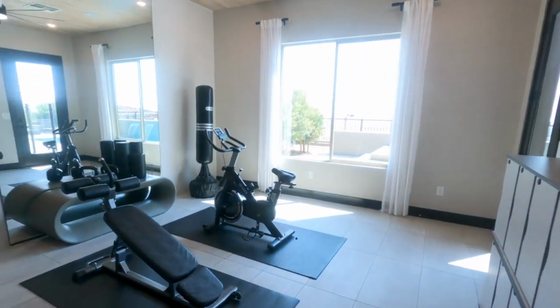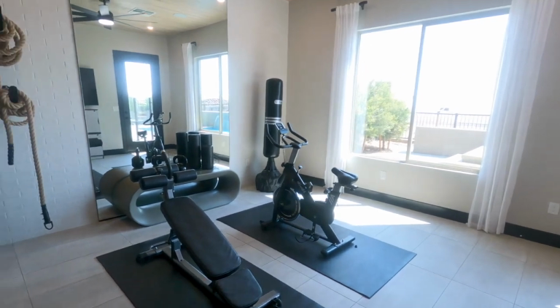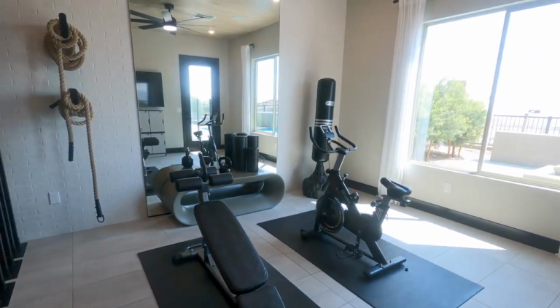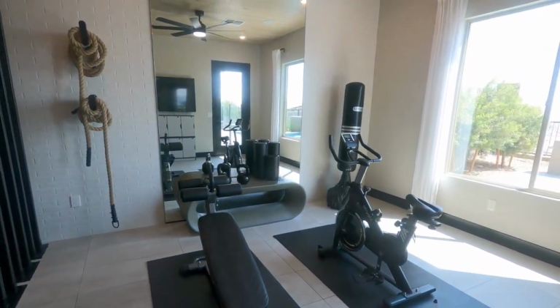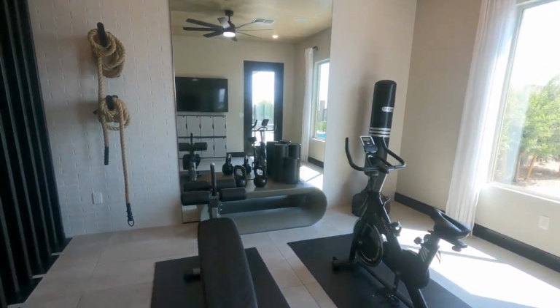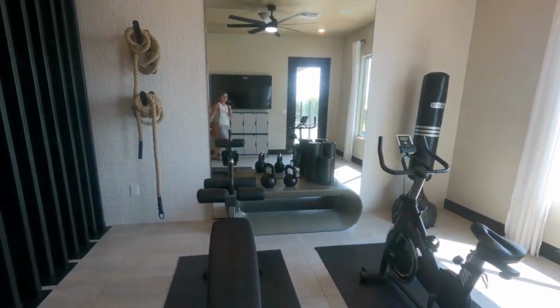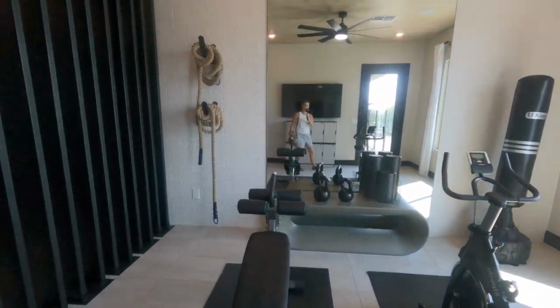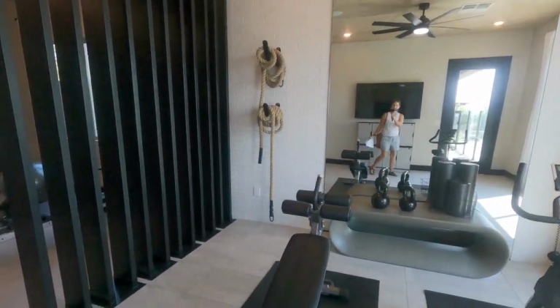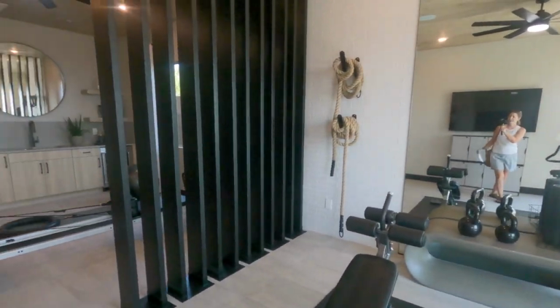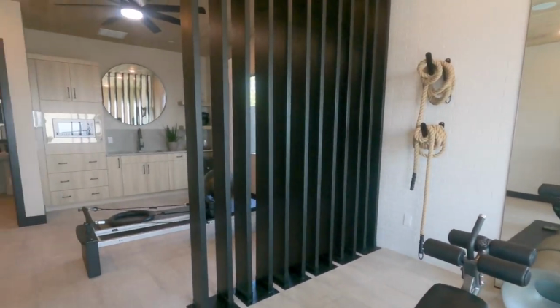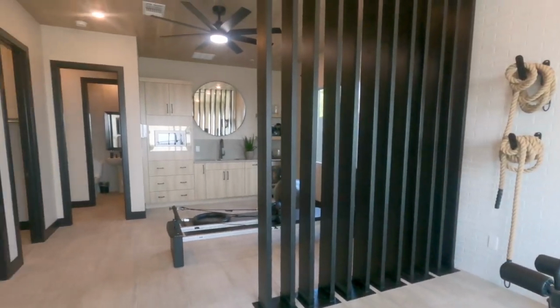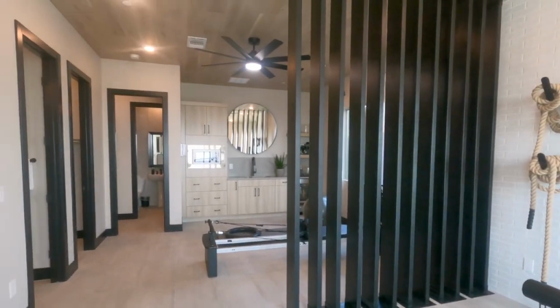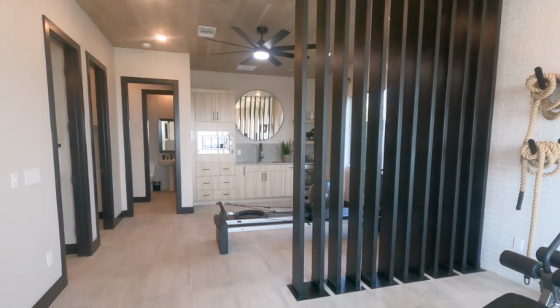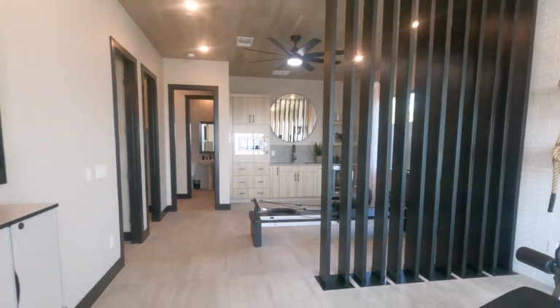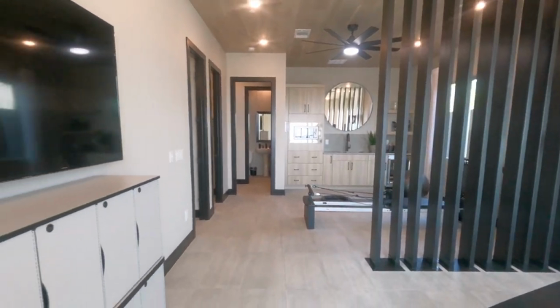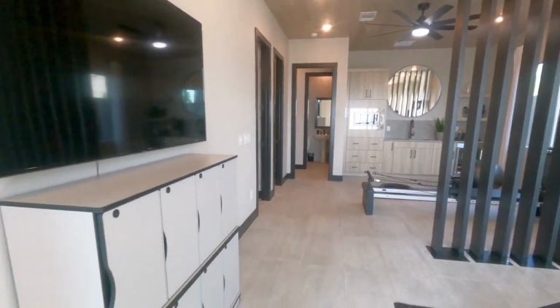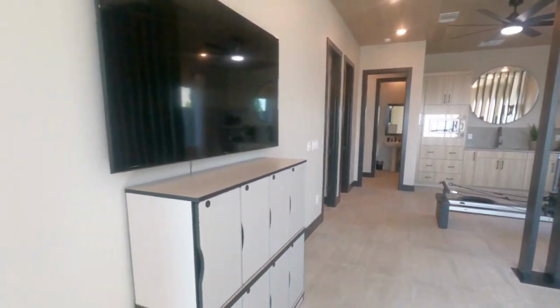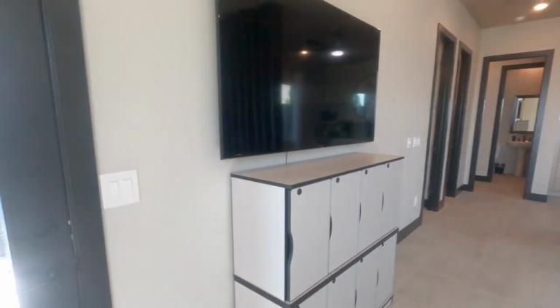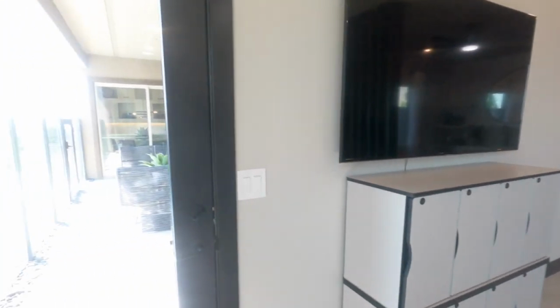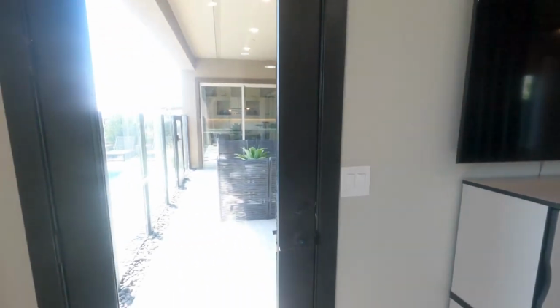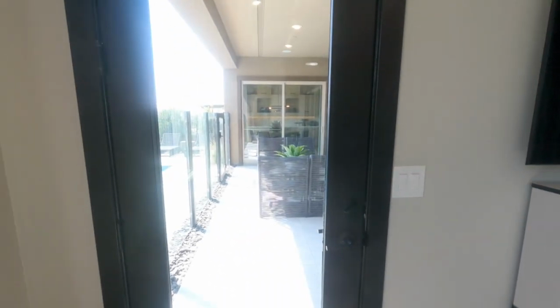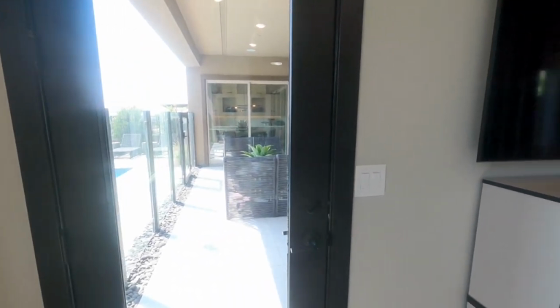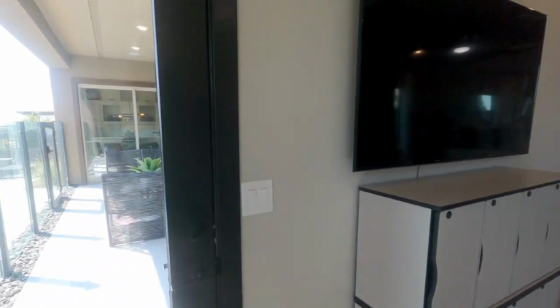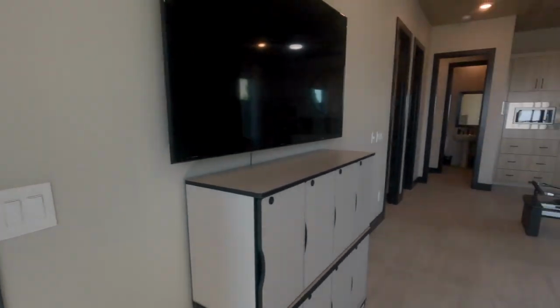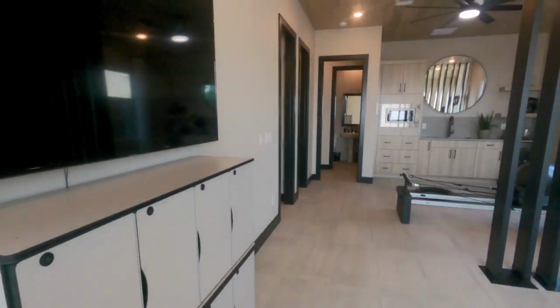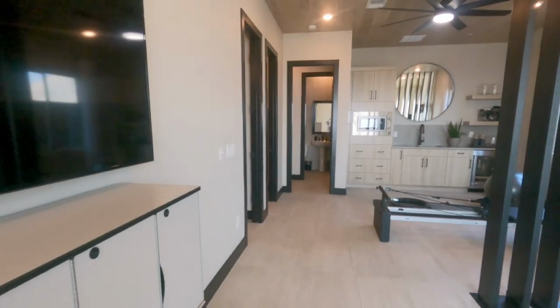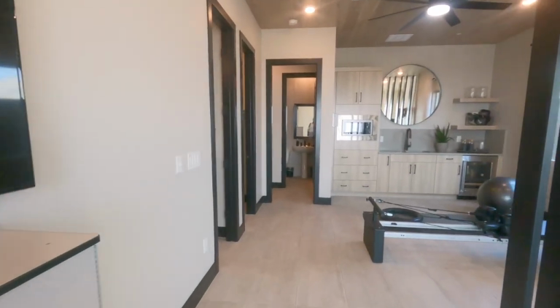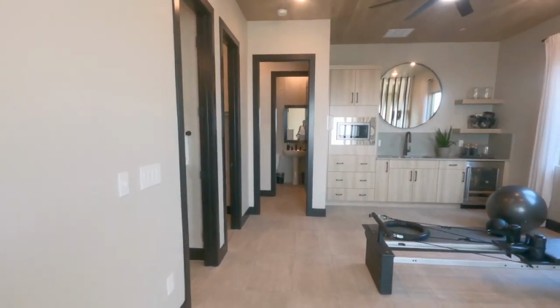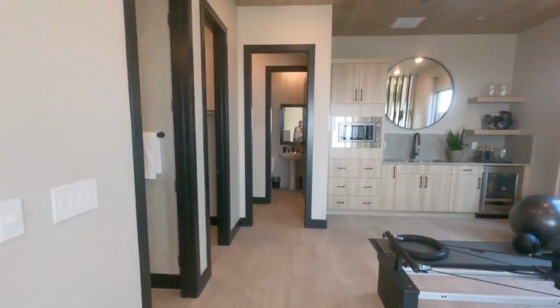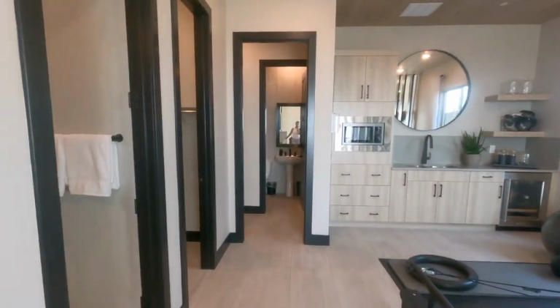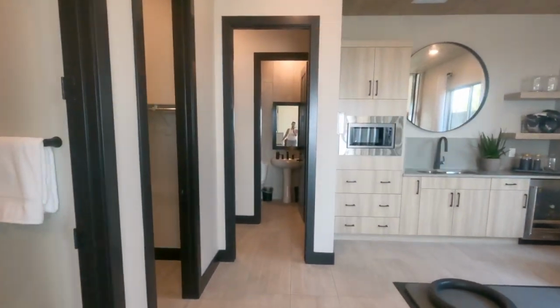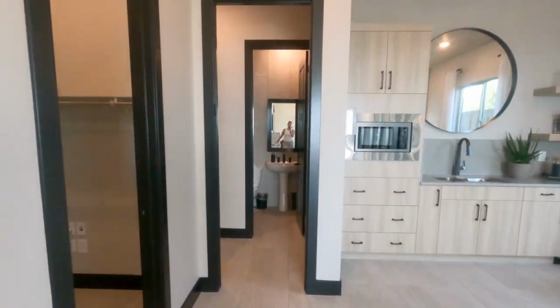If I could have a fitness facility like this, I would be in heaven. It has access to the backyard, which we will look at shortly. So now we're going to head upstairs.